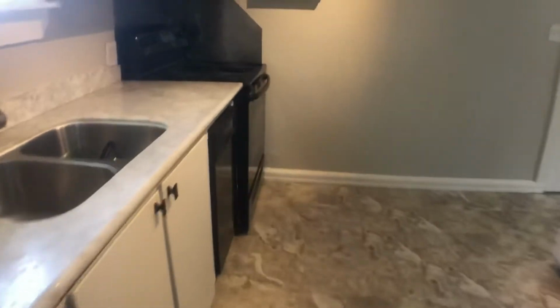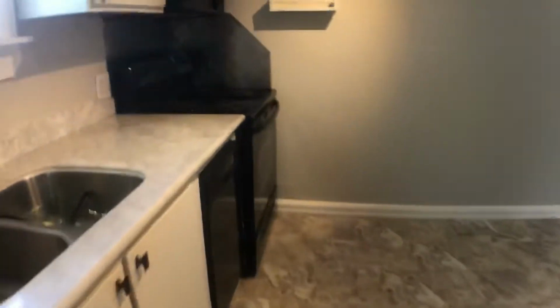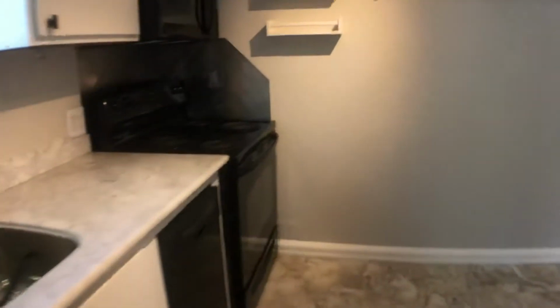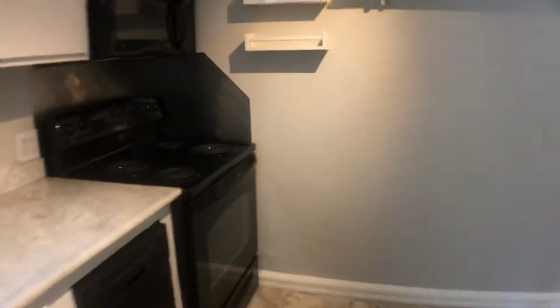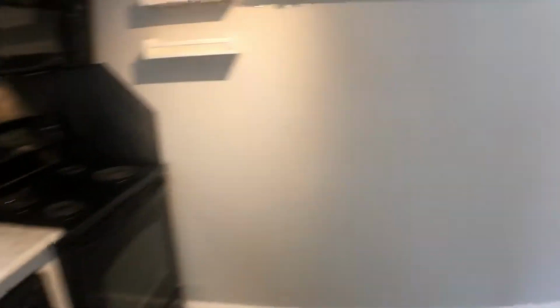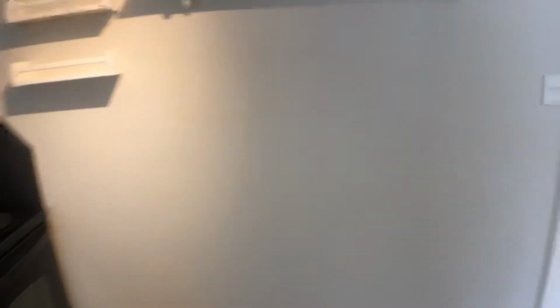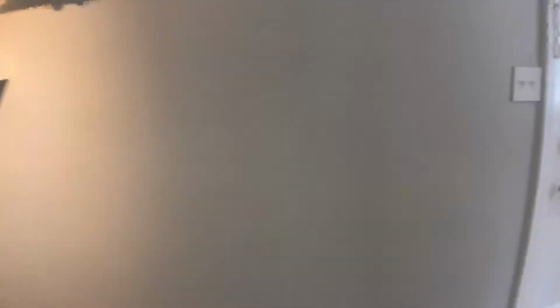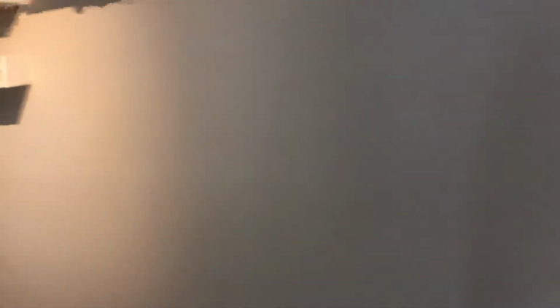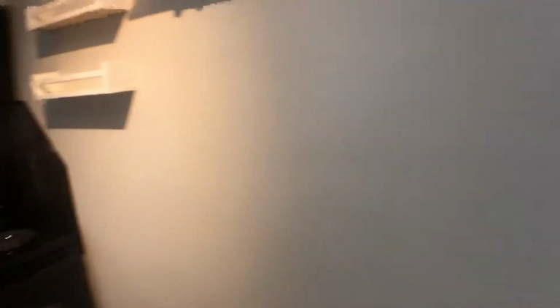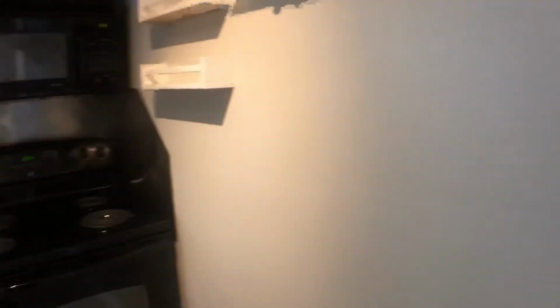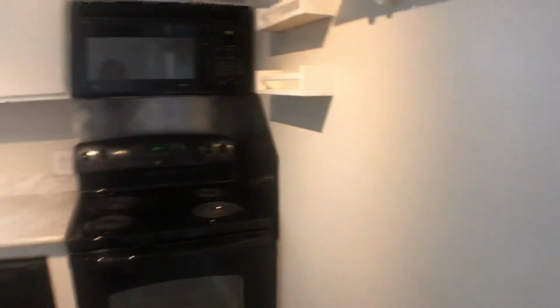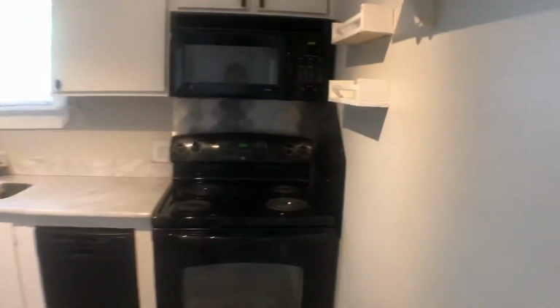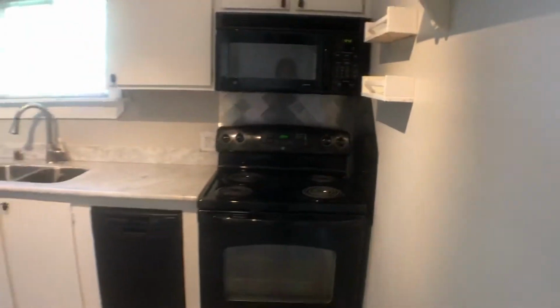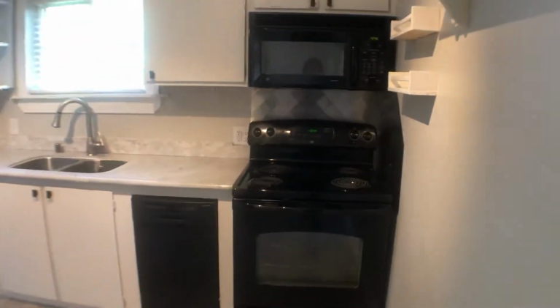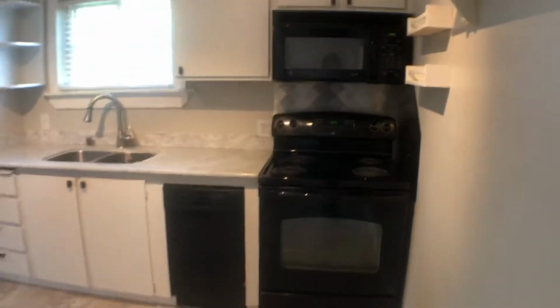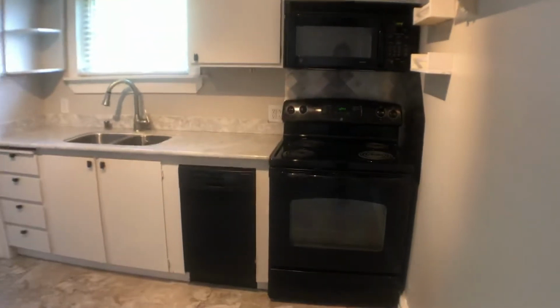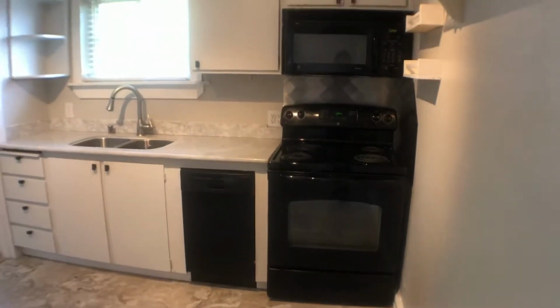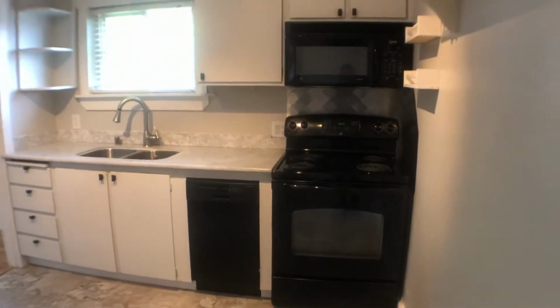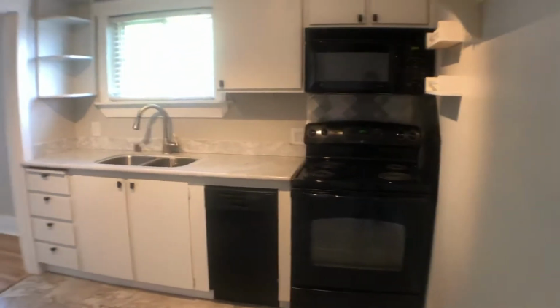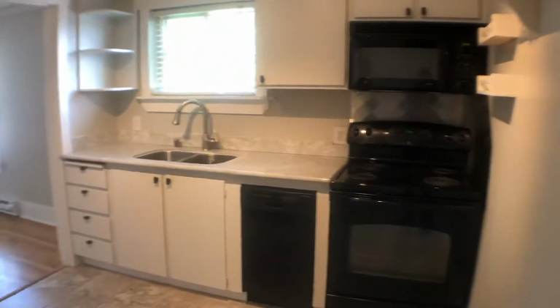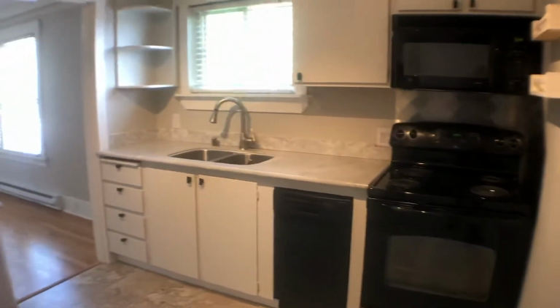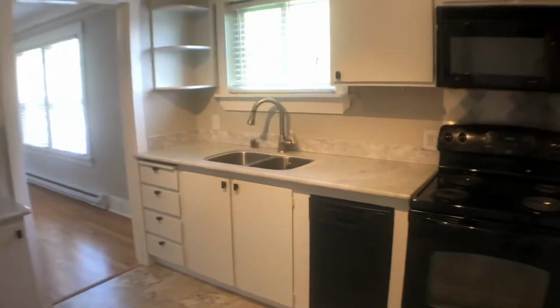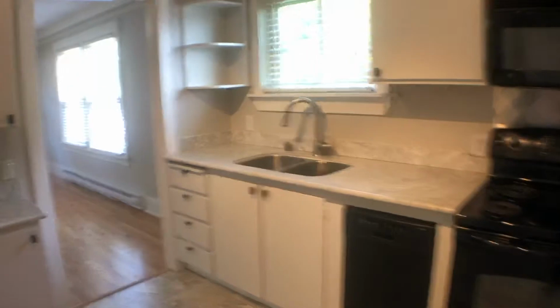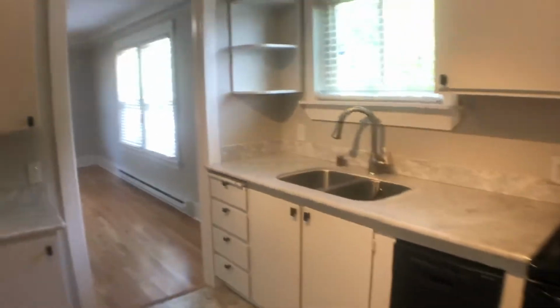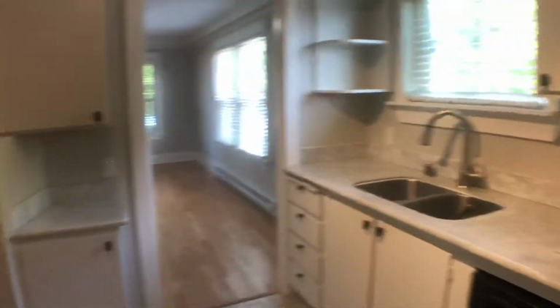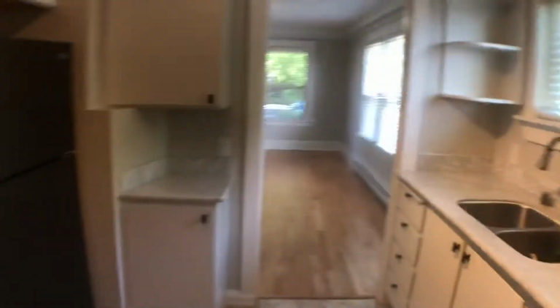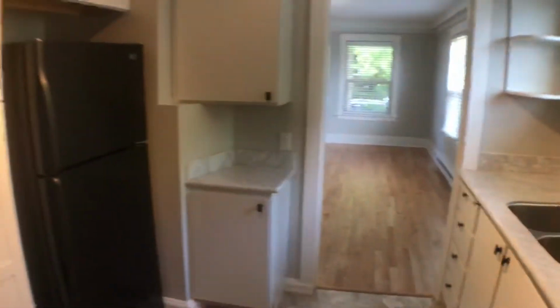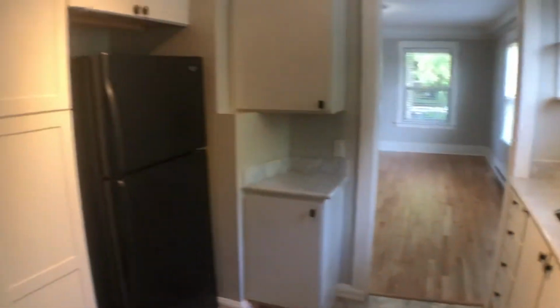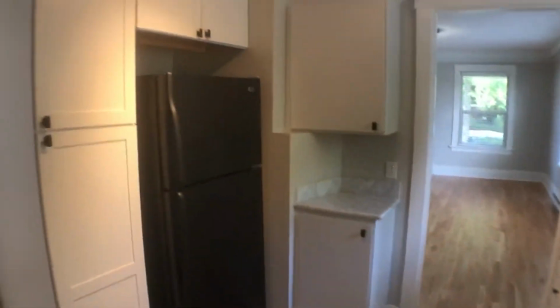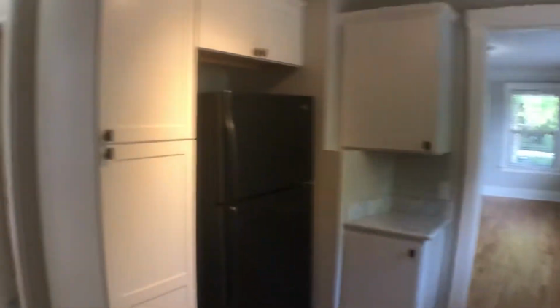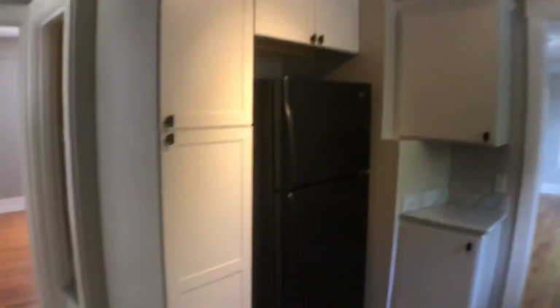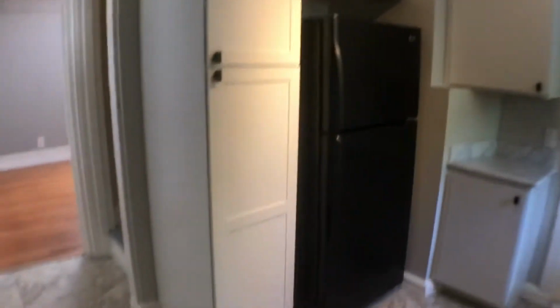The kitchen has a refrigerator, dishwasher, microwave, and stove. Taking a look at a different angle here, there's lots of cabinet space.